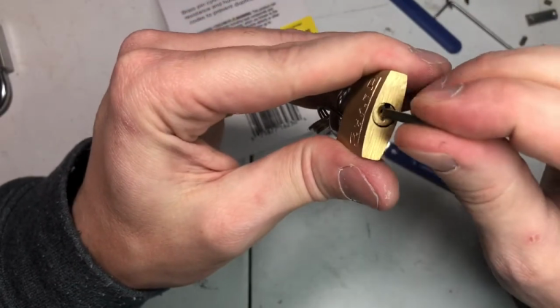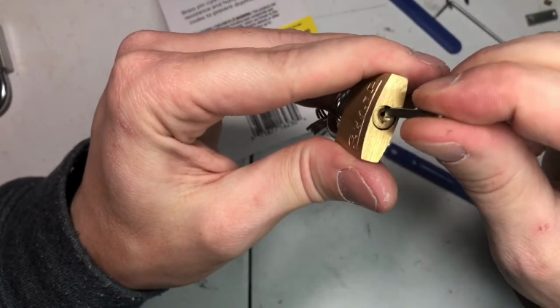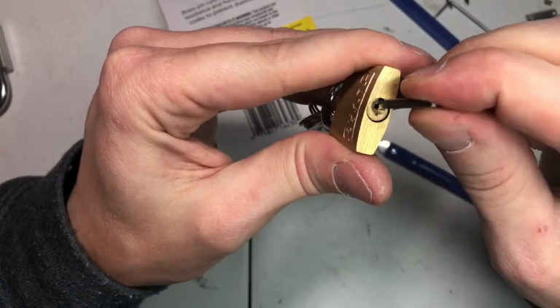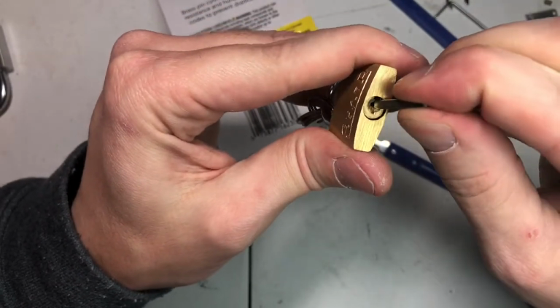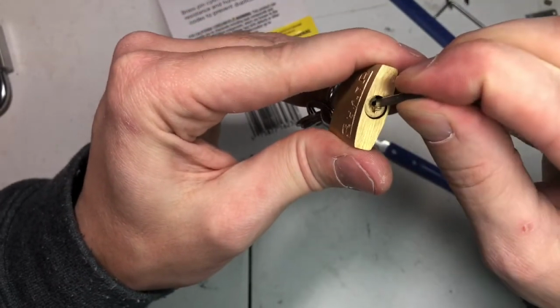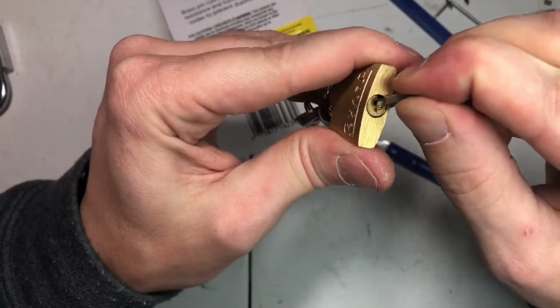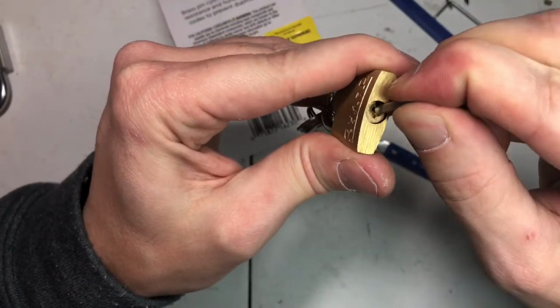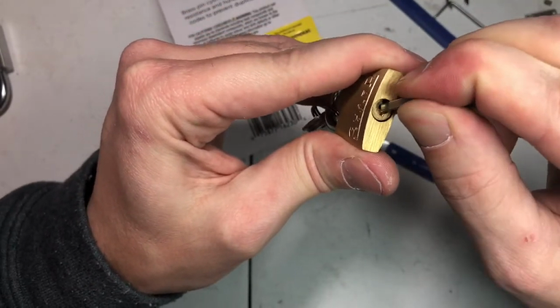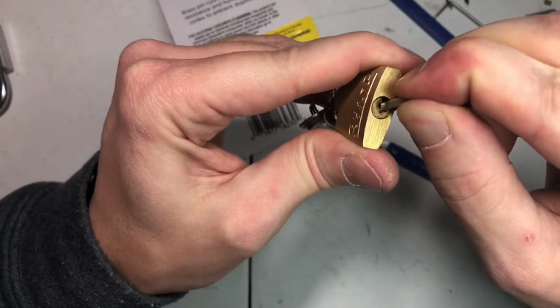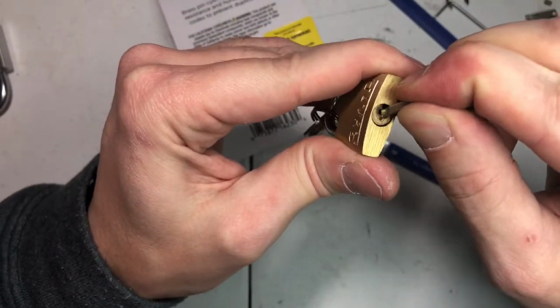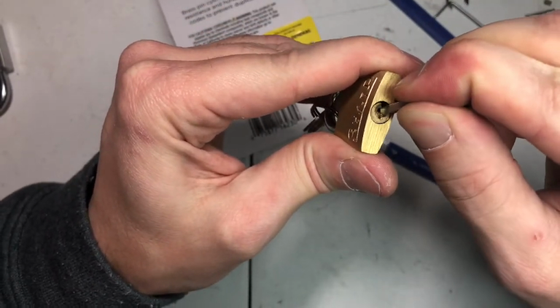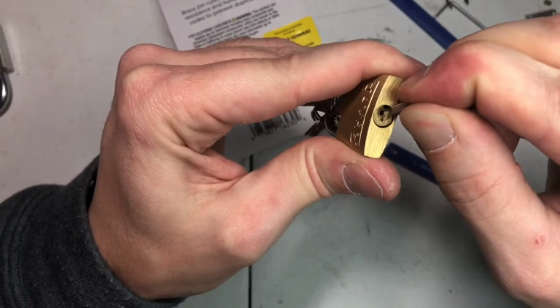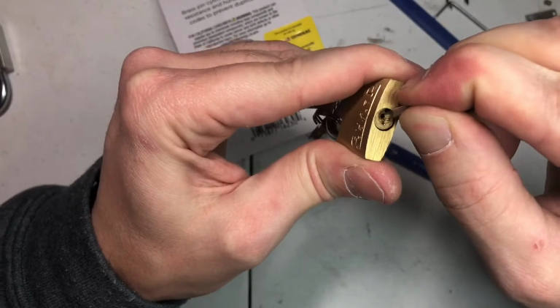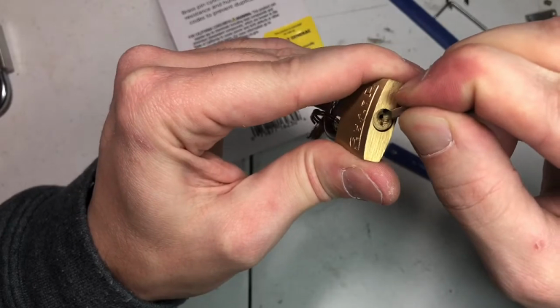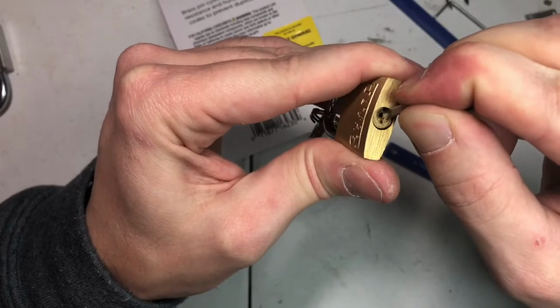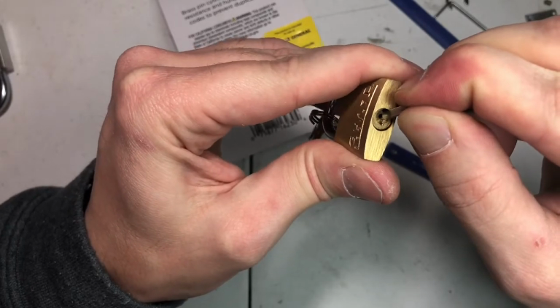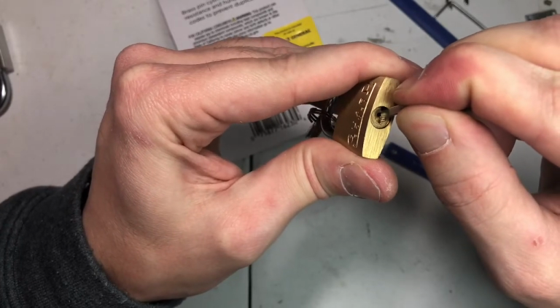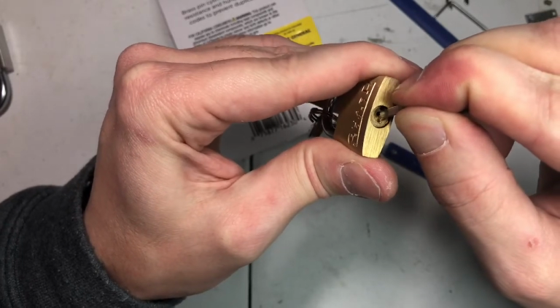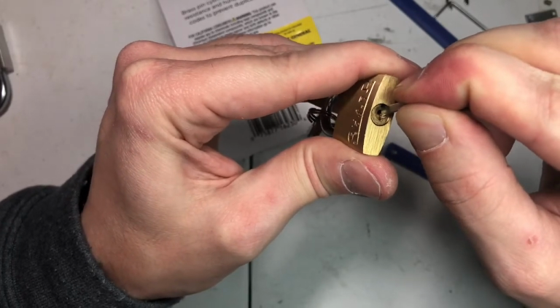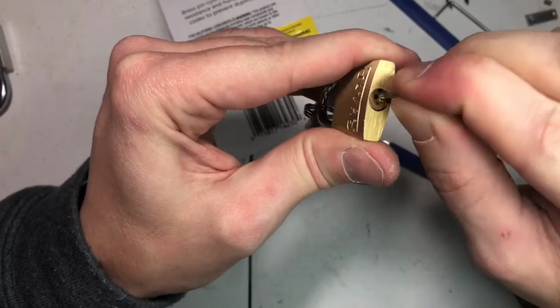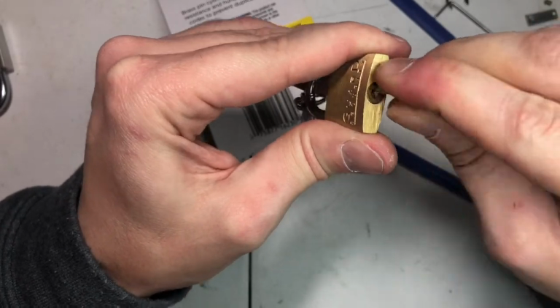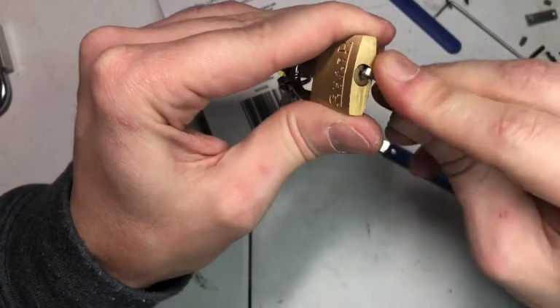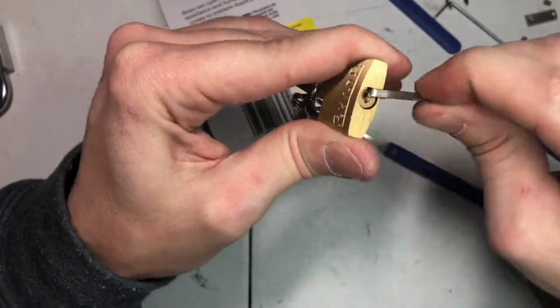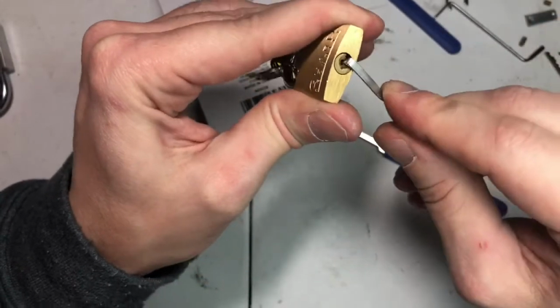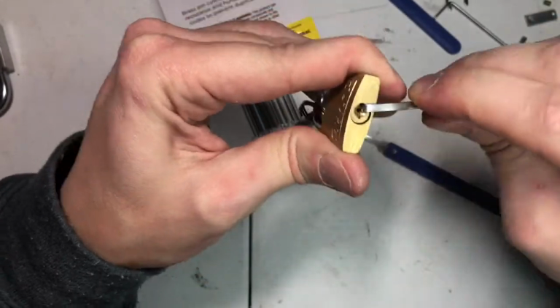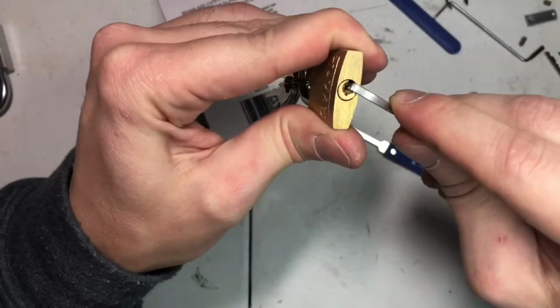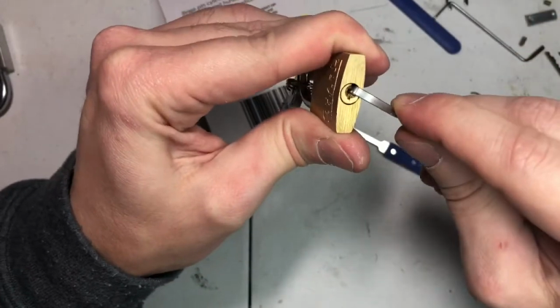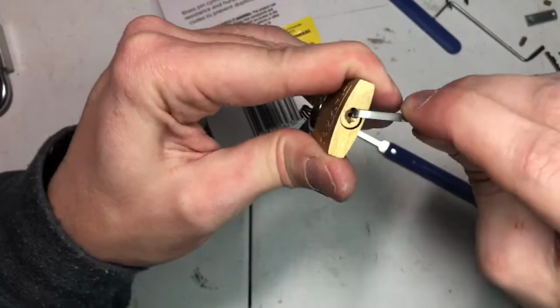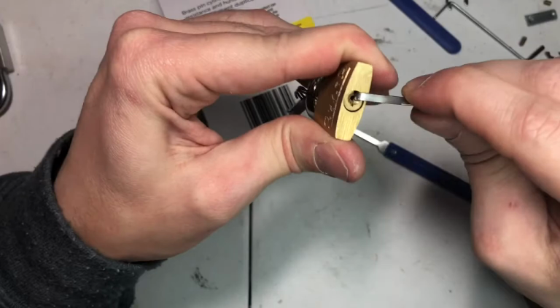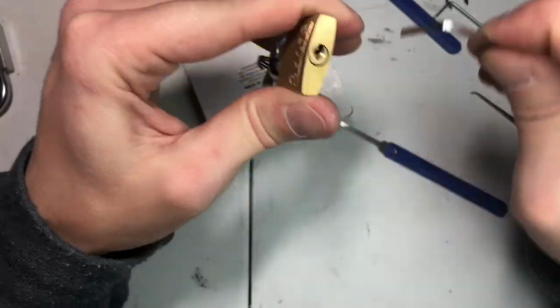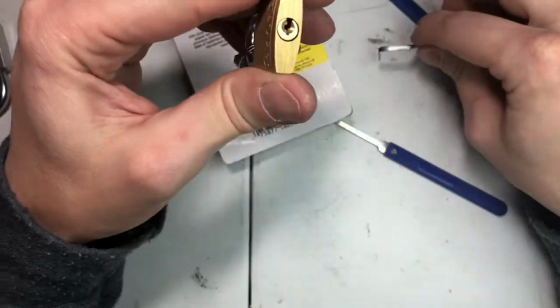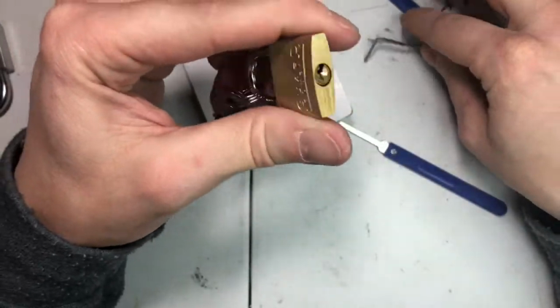Let me show you how loose the core is. Amazing, isn't it? I almost actually wanted to turn it all the way.